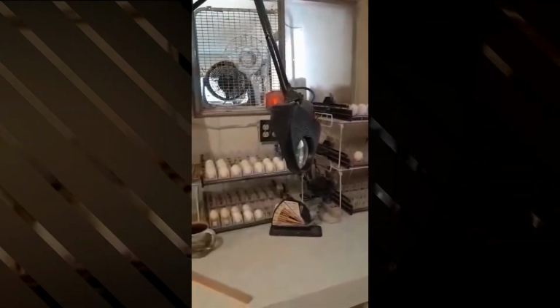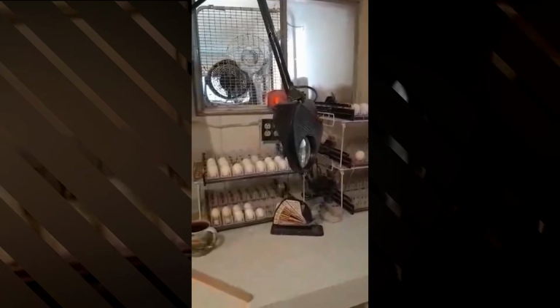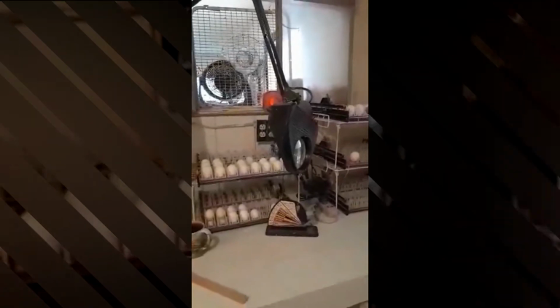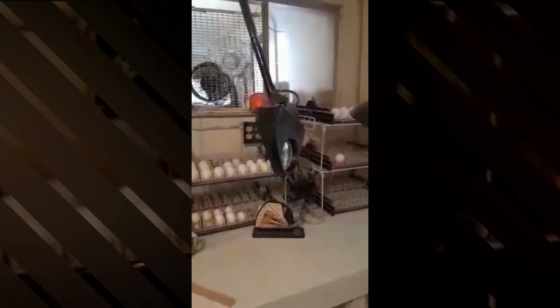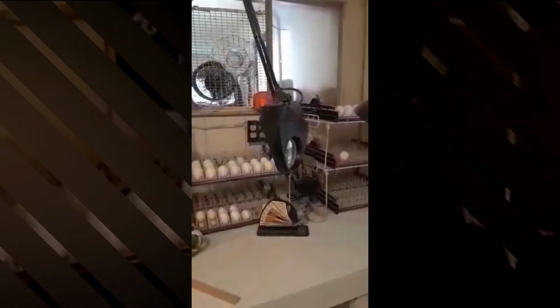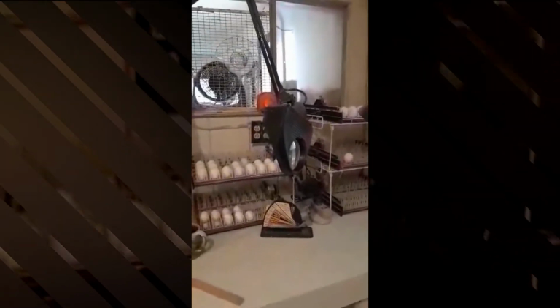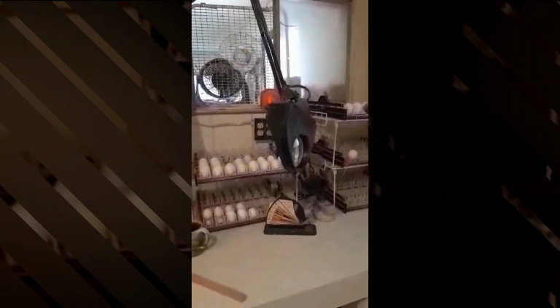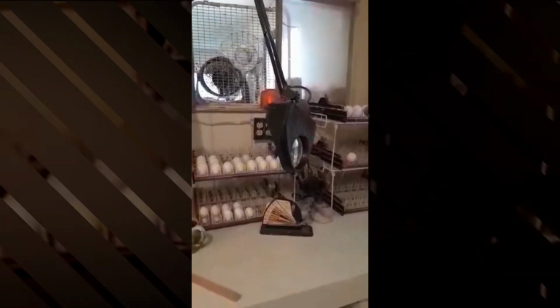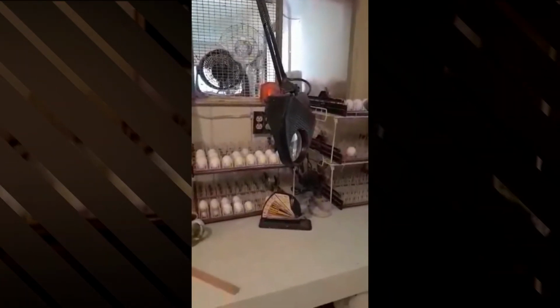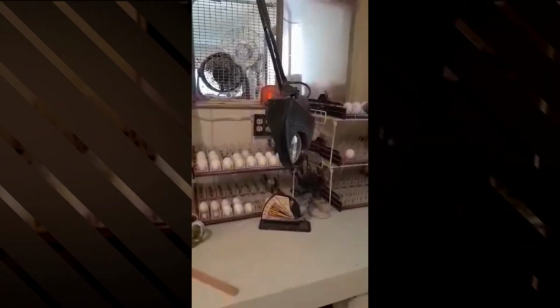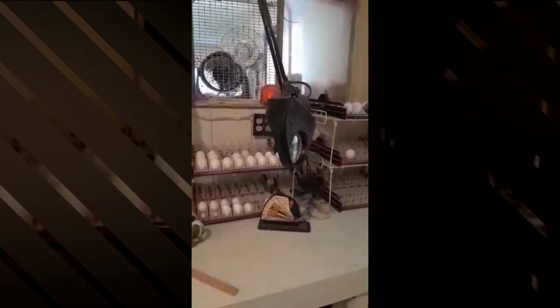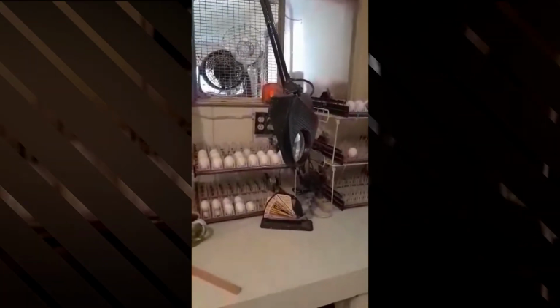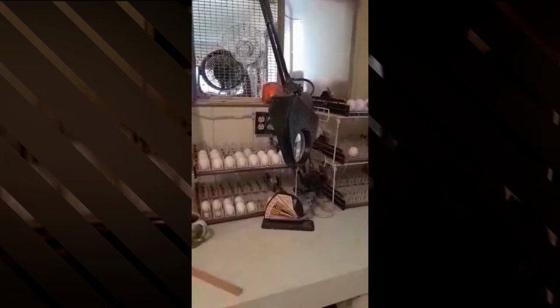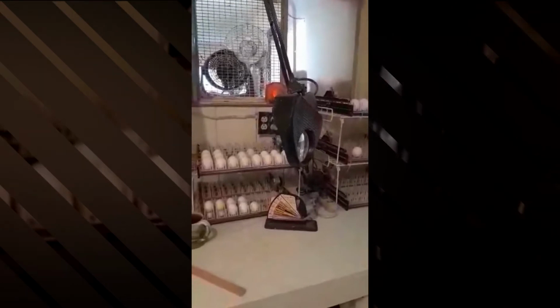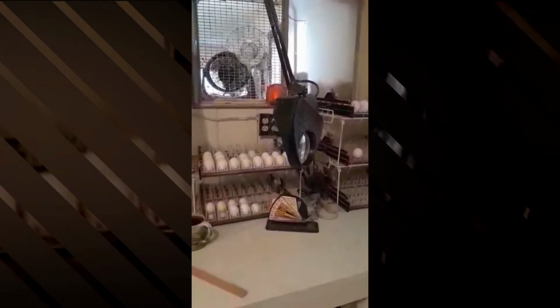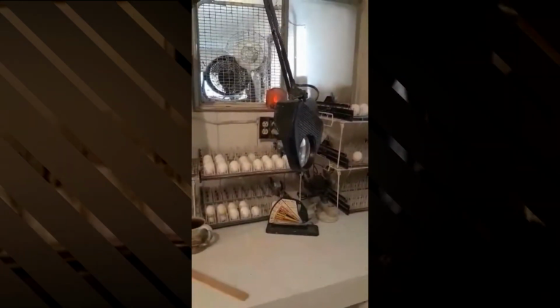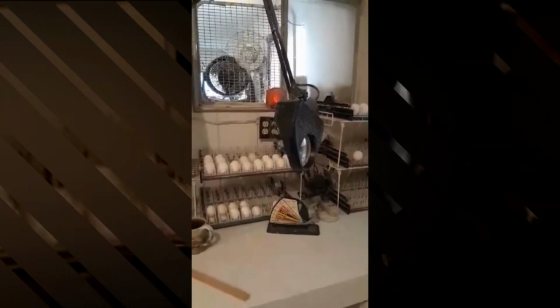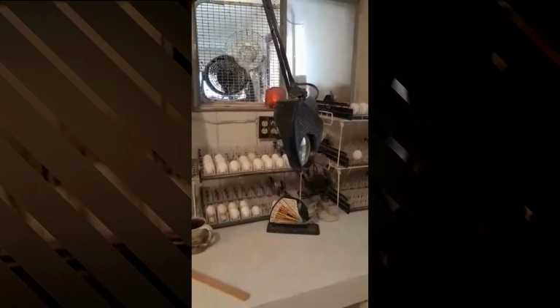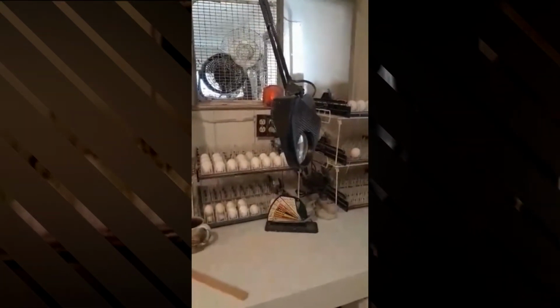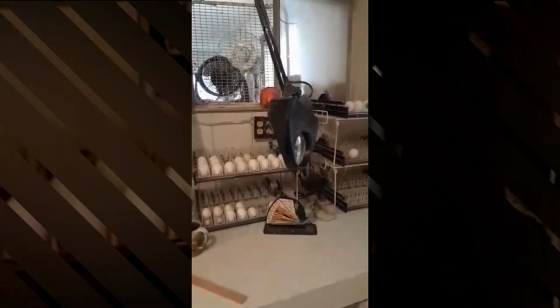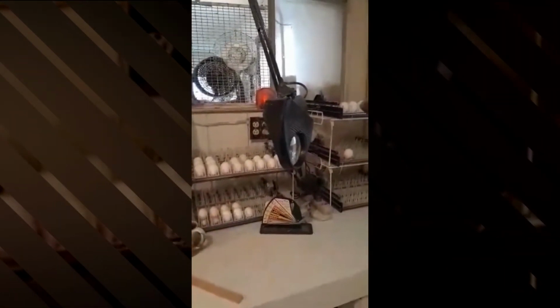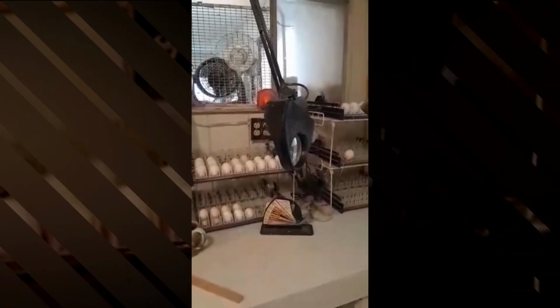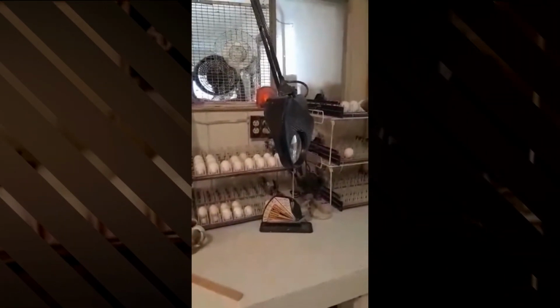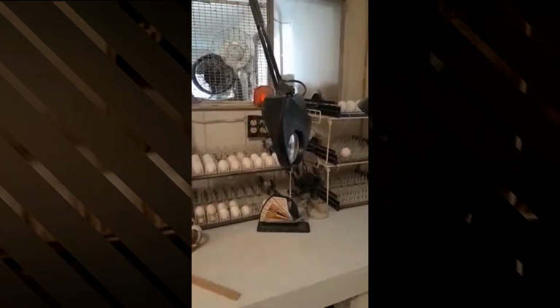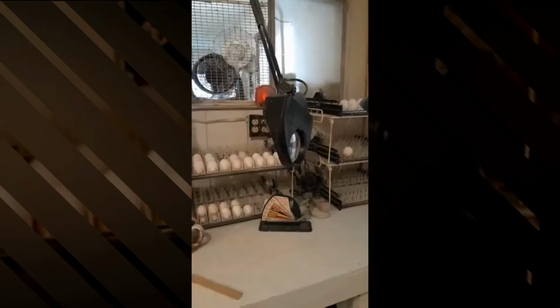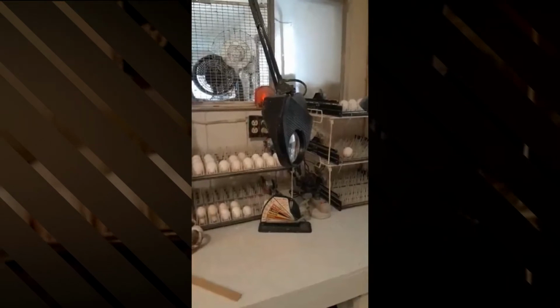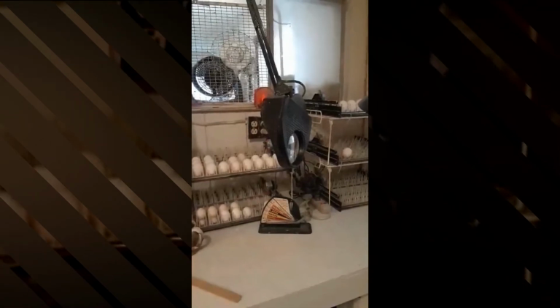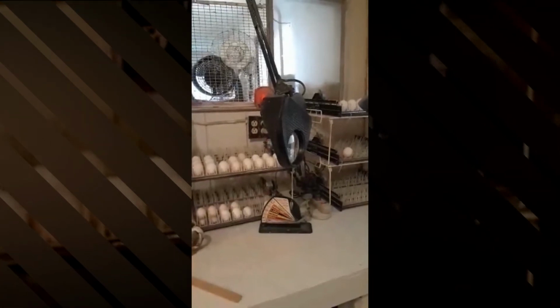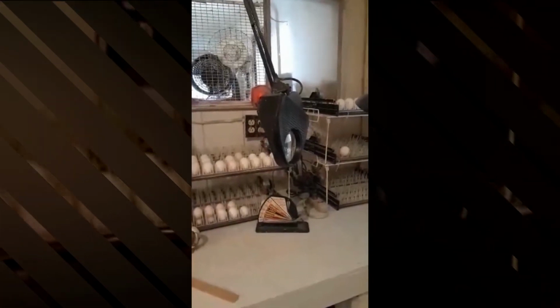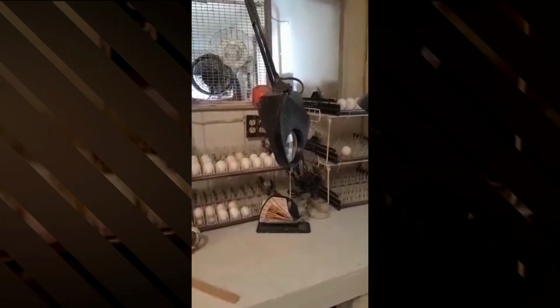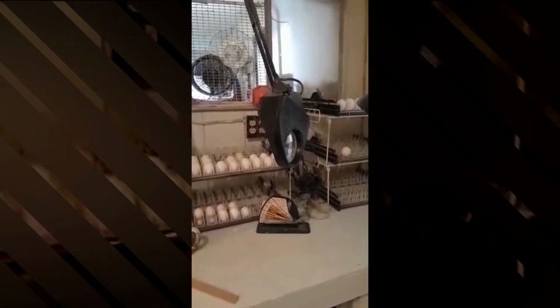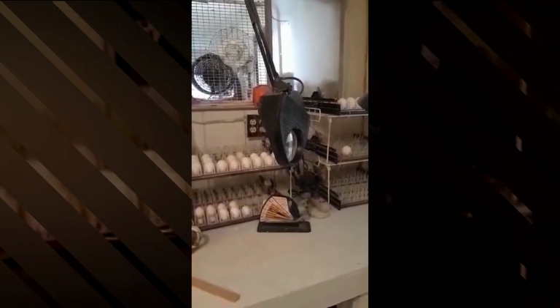These two tiers of egg turners are used to store the eggs while I'm waiting to put them into the incubator or ship them out.